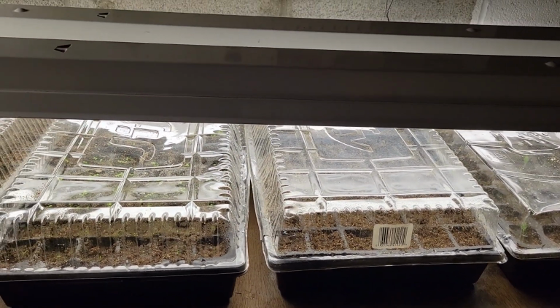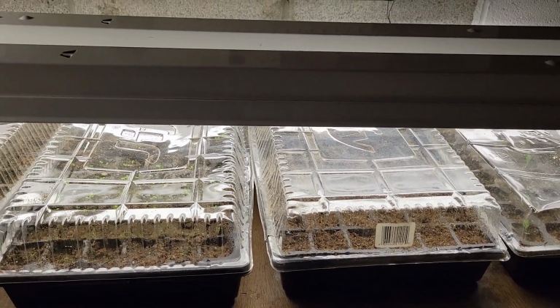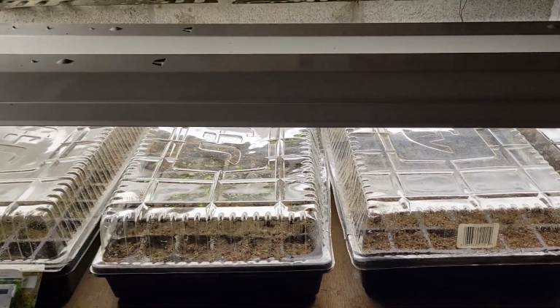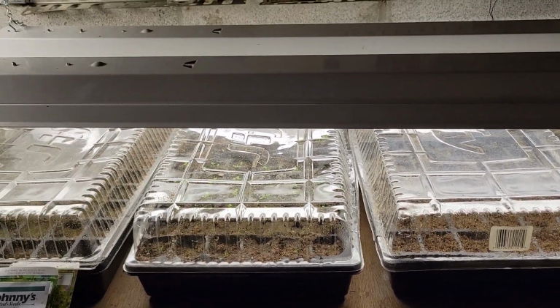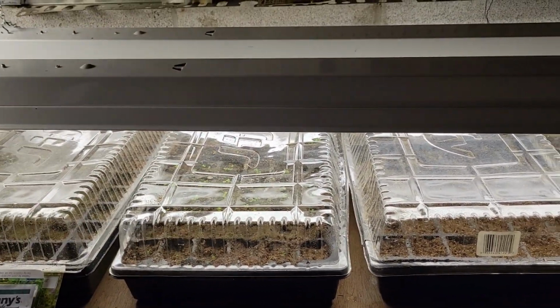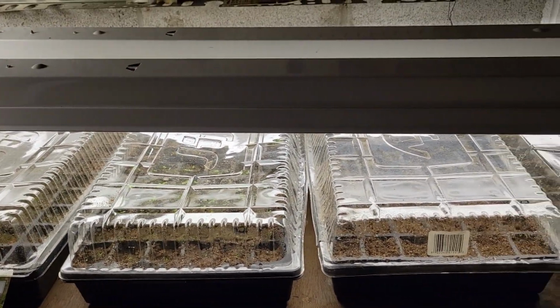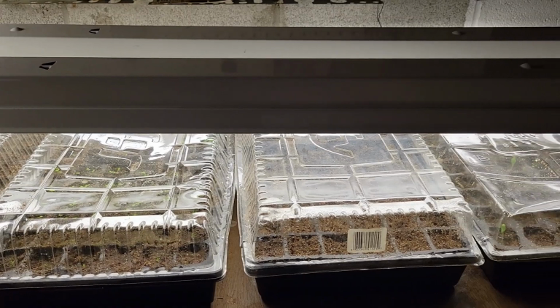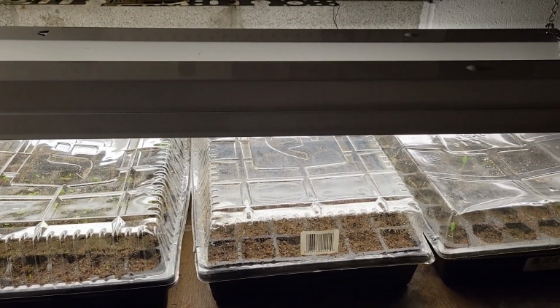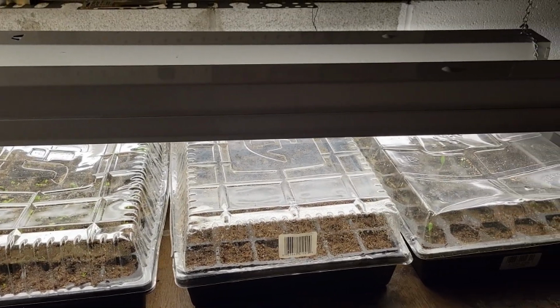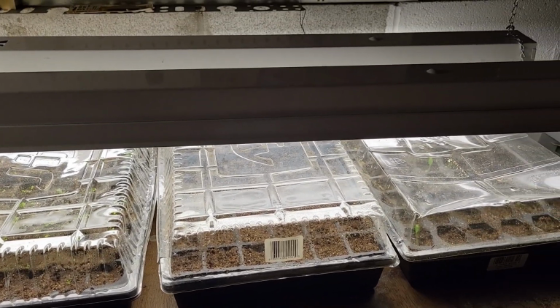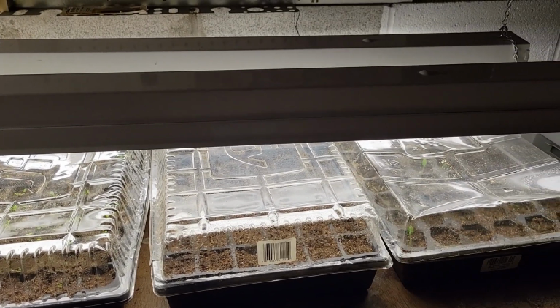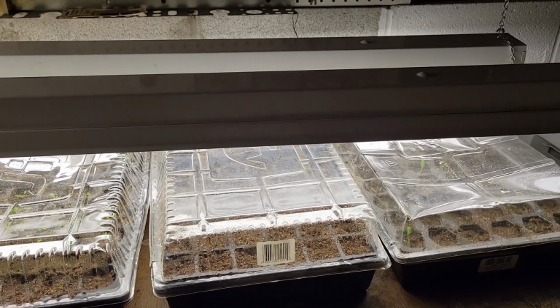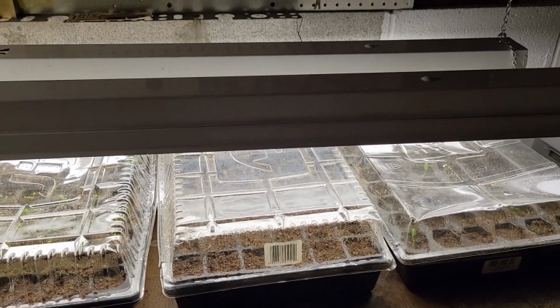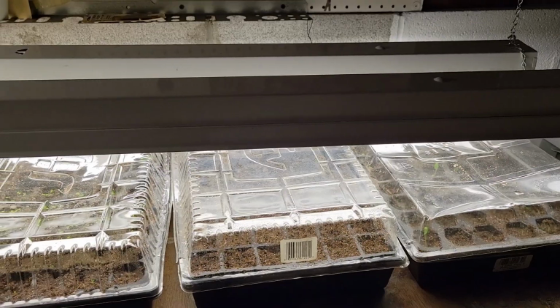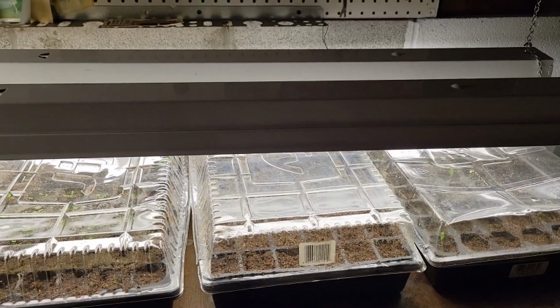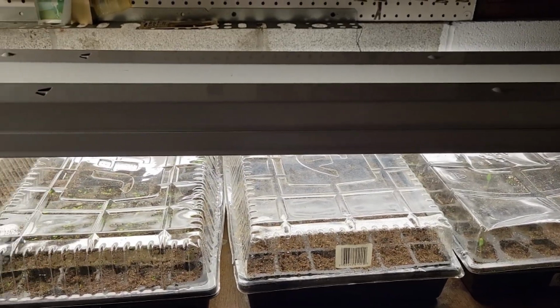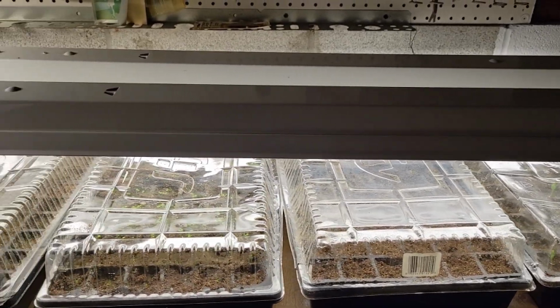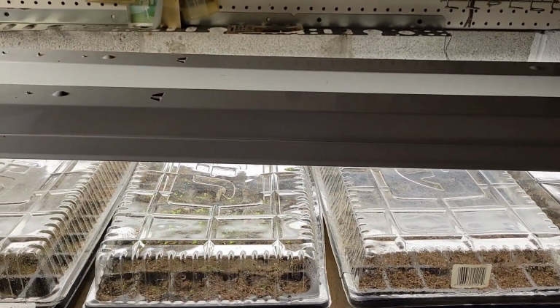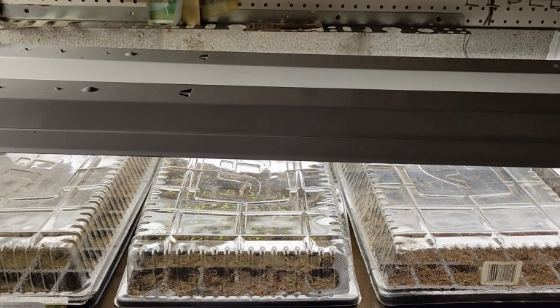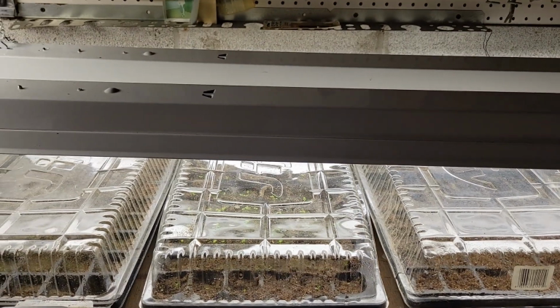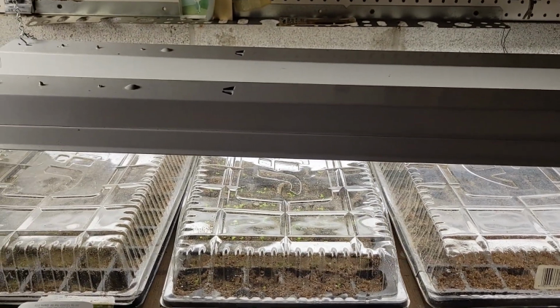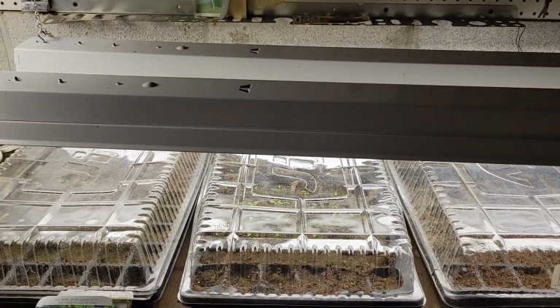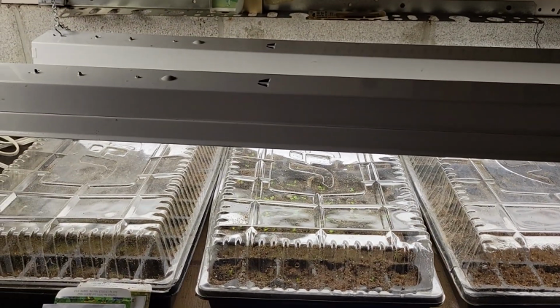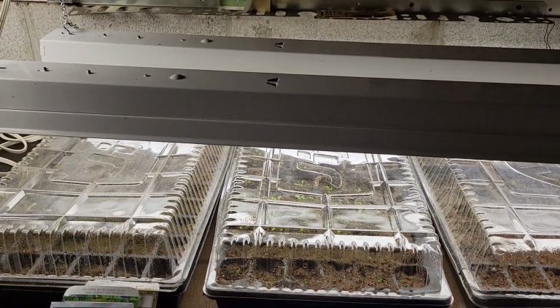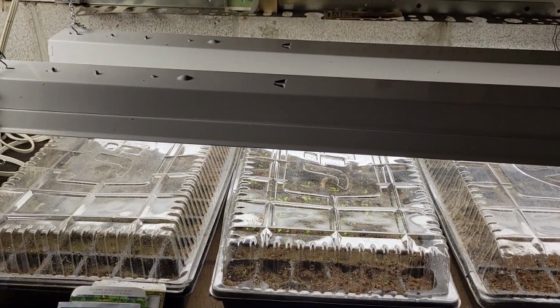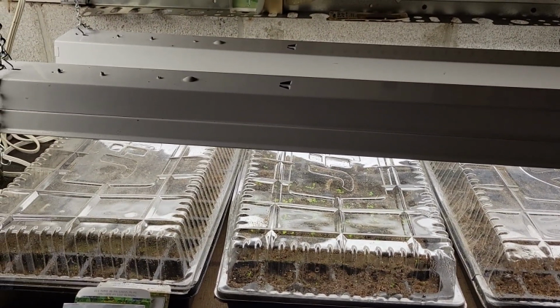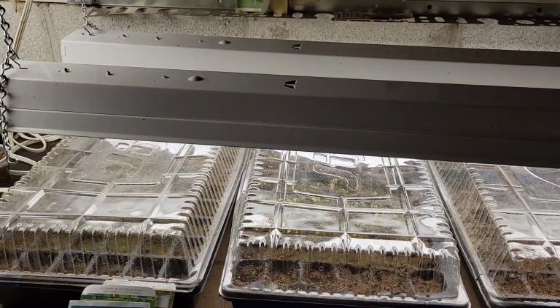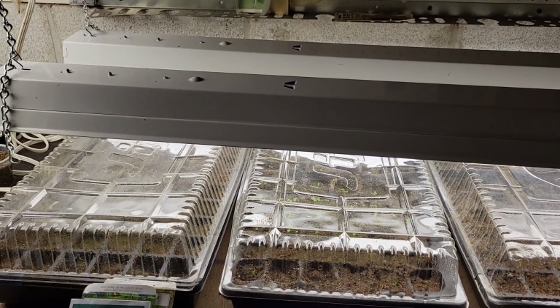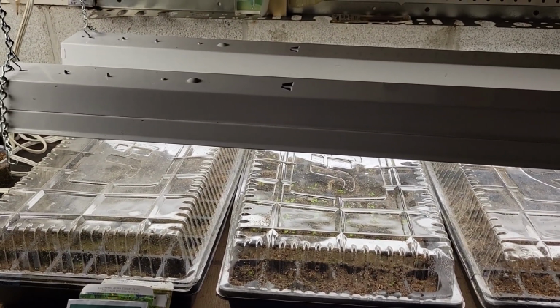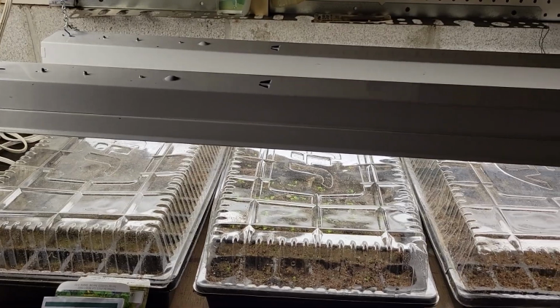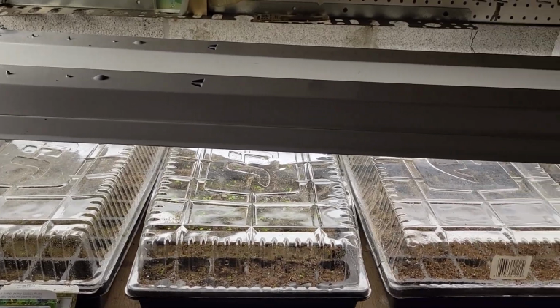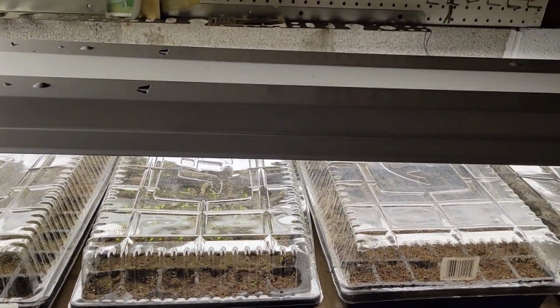I have them only maybe two or three inches above the covers of these seed trays, and then as the plants grow I will be elevating the light source once the seedlings reach a few inches up.